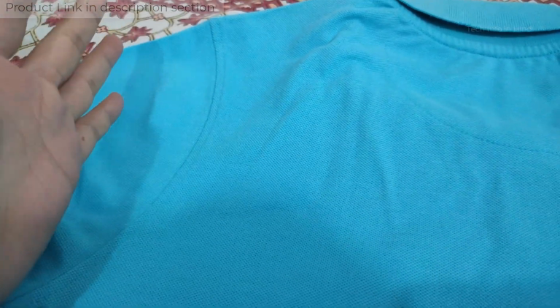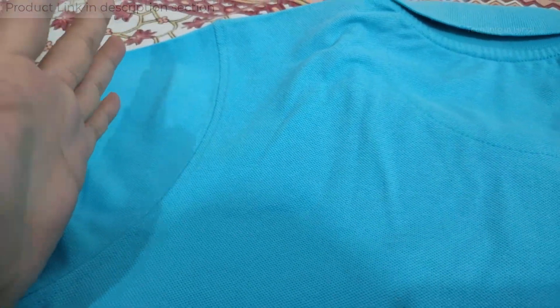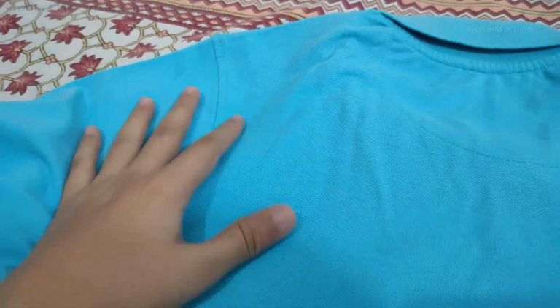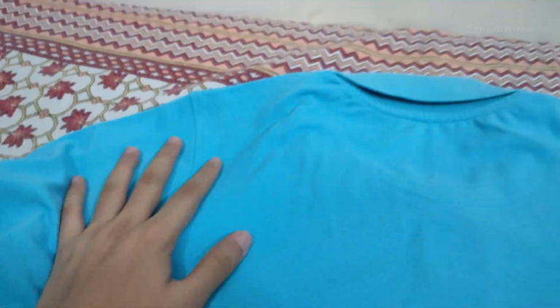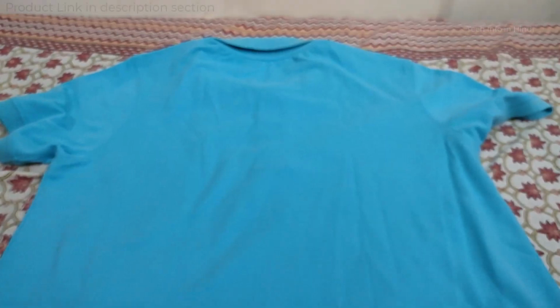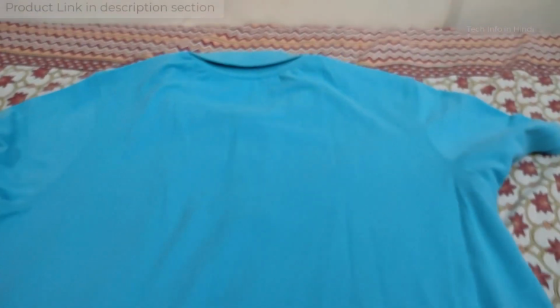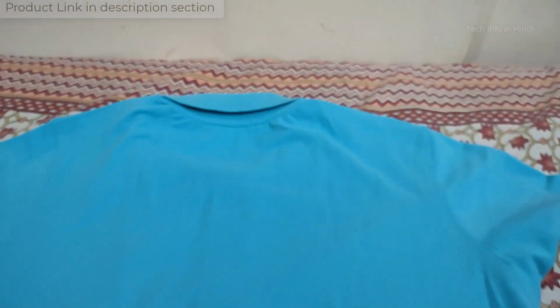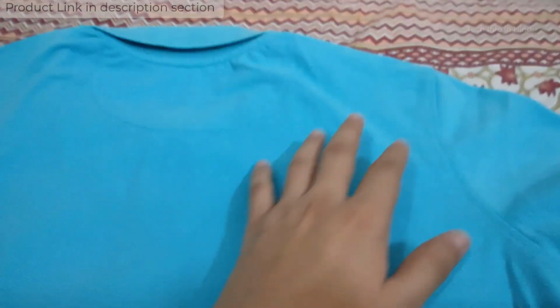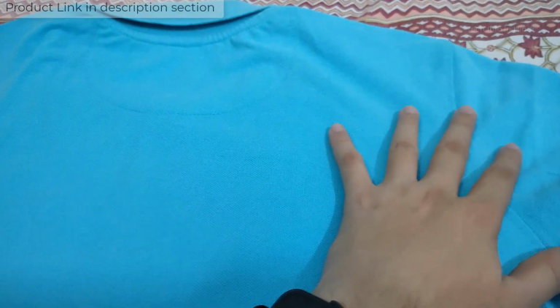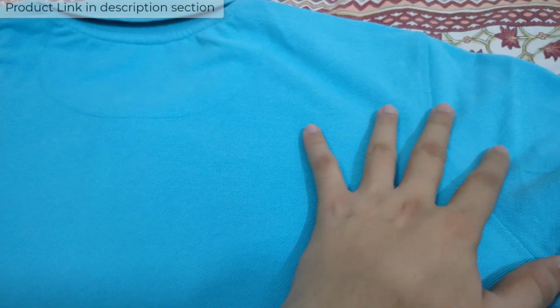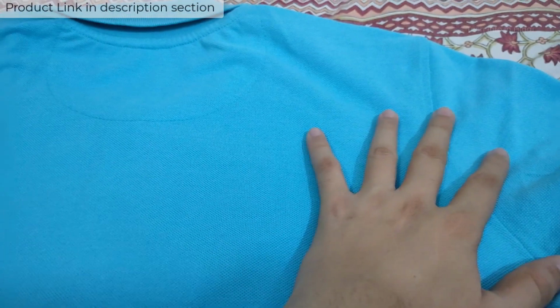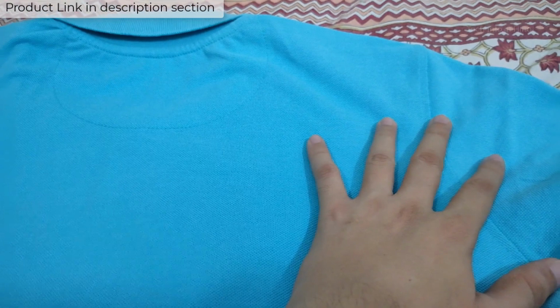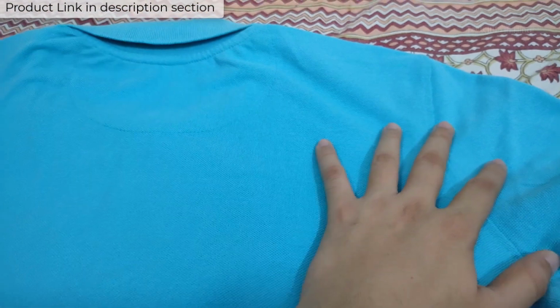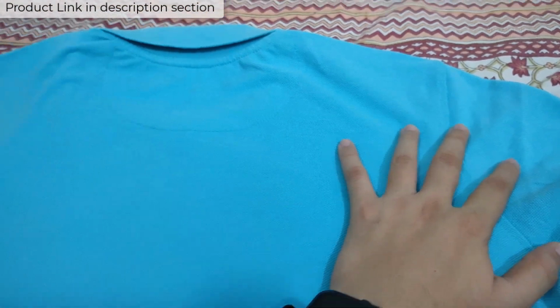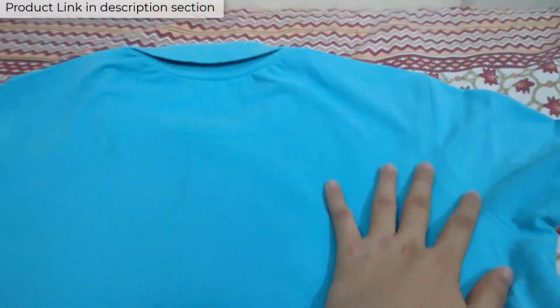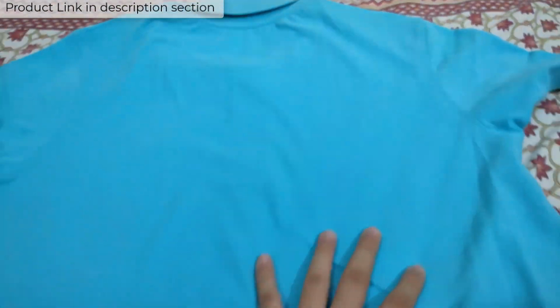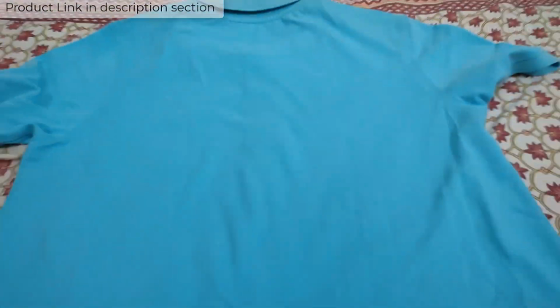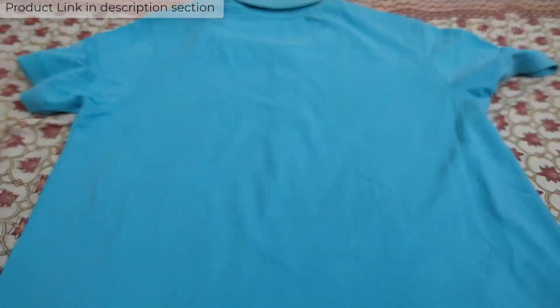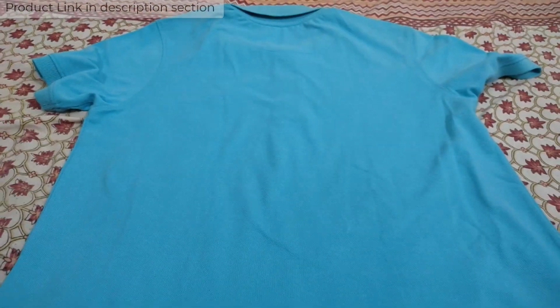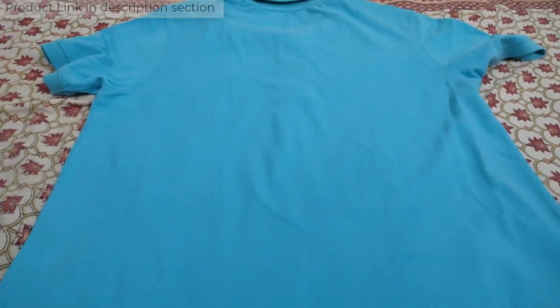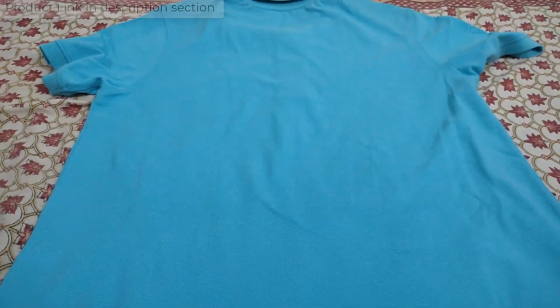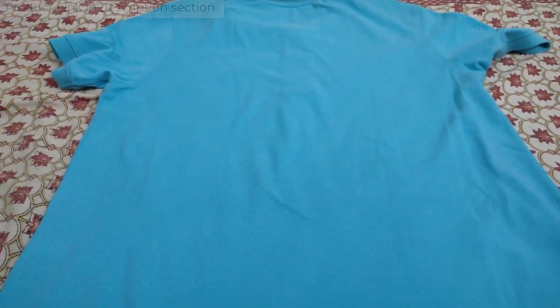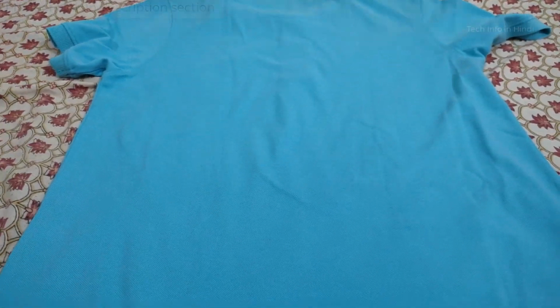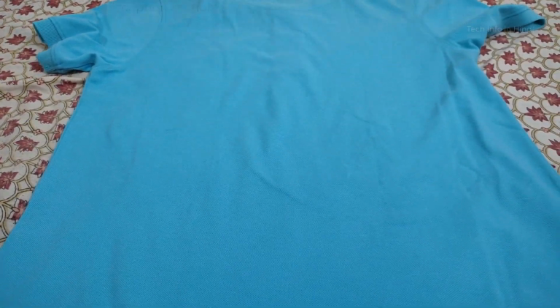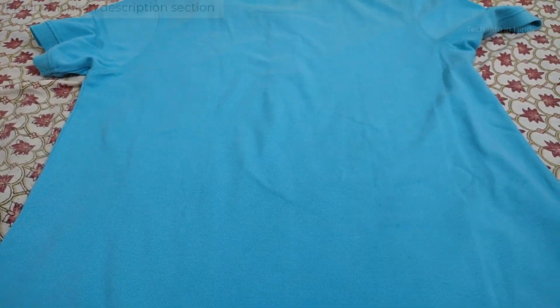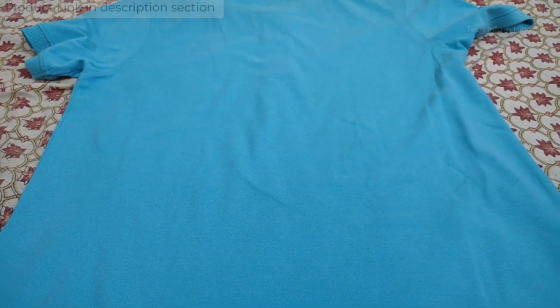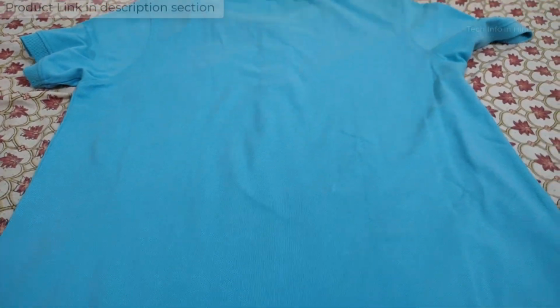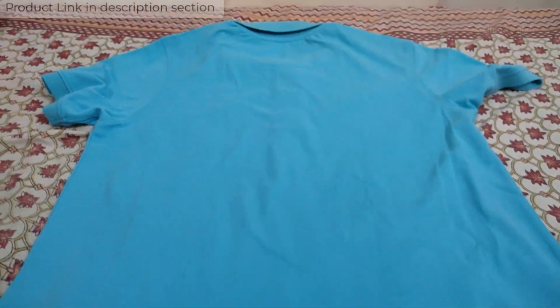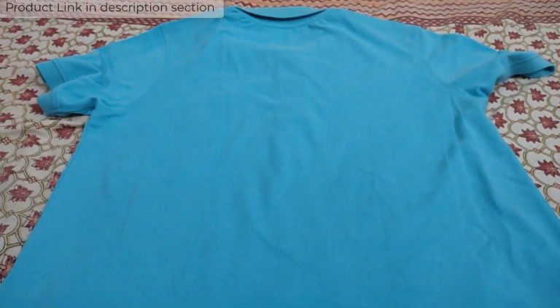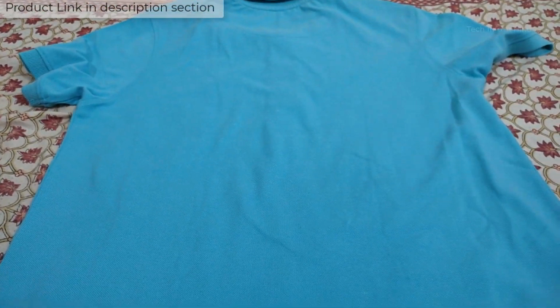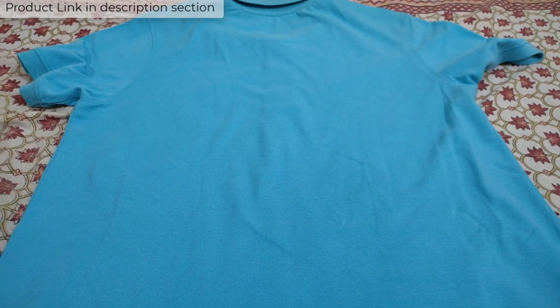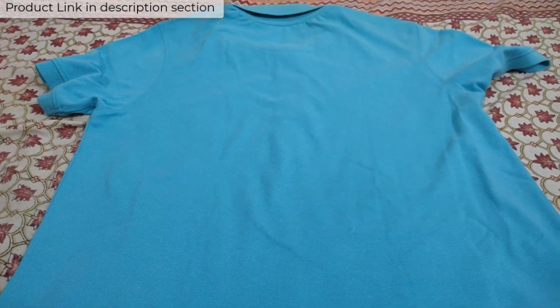As you can see with a polo t-shirt, you can get a casual look. You can go to the office wearing it, and you can also go to a party or function.